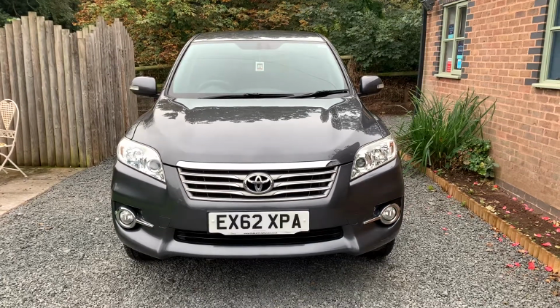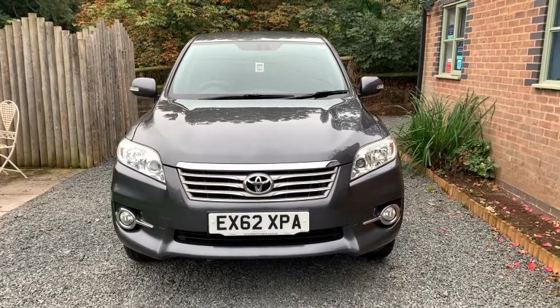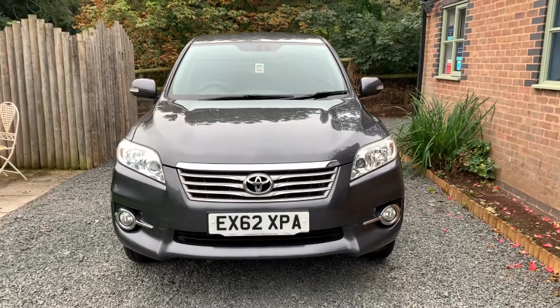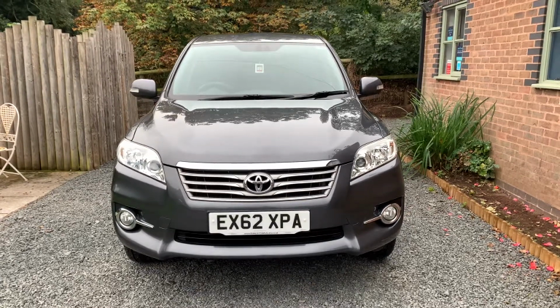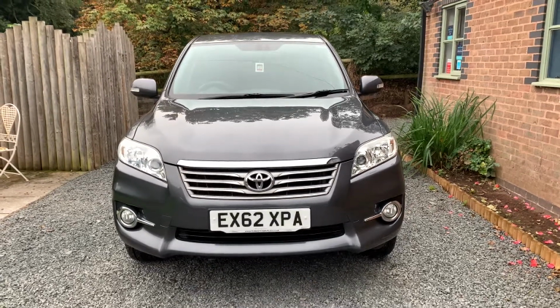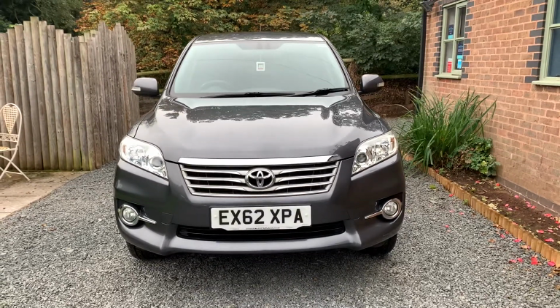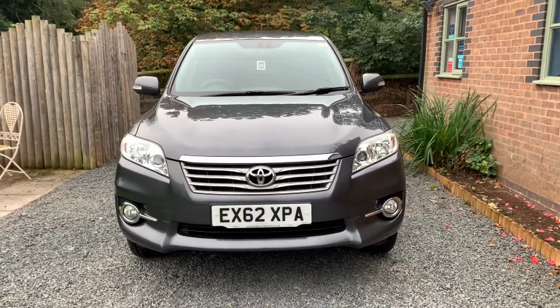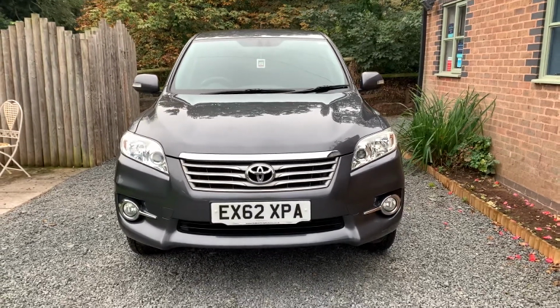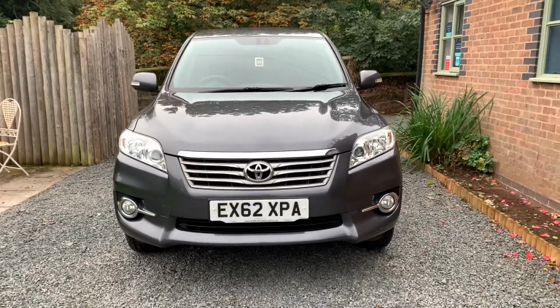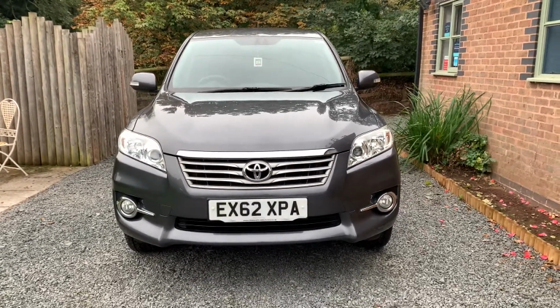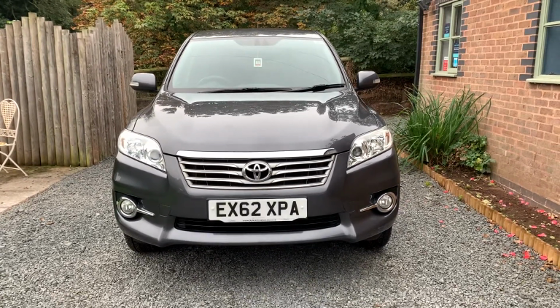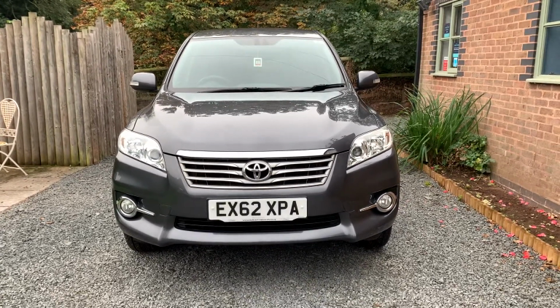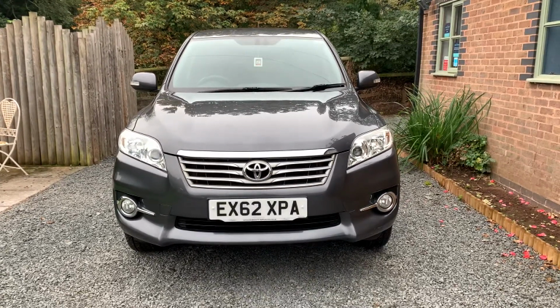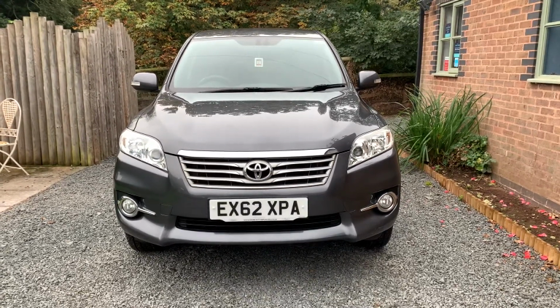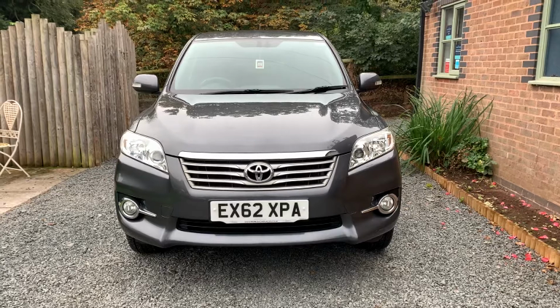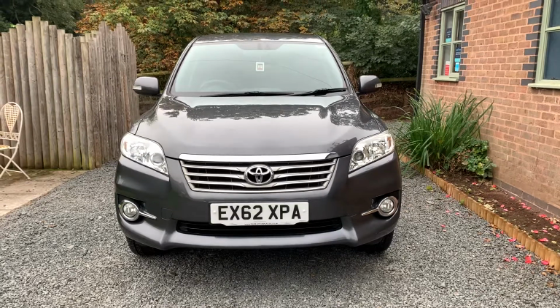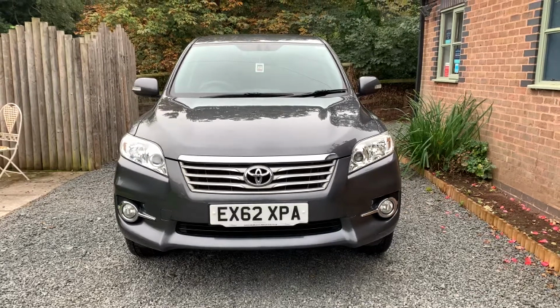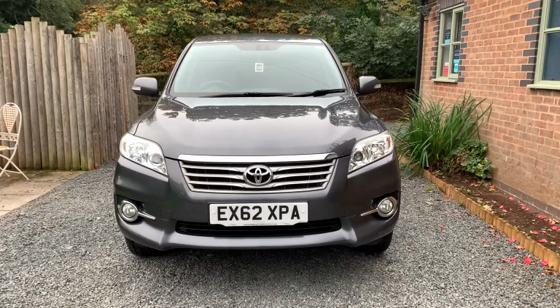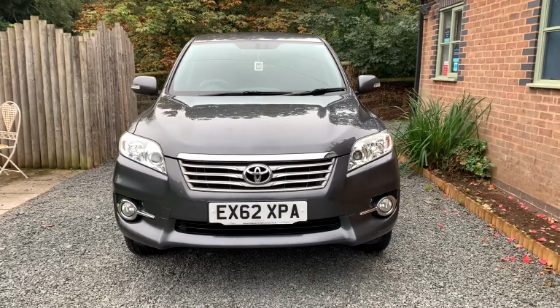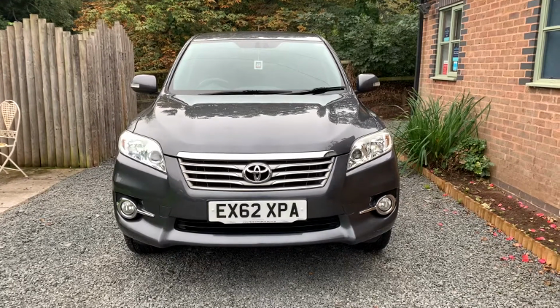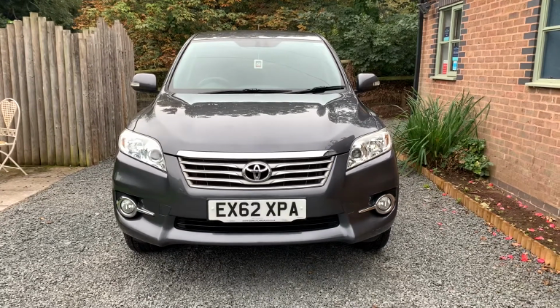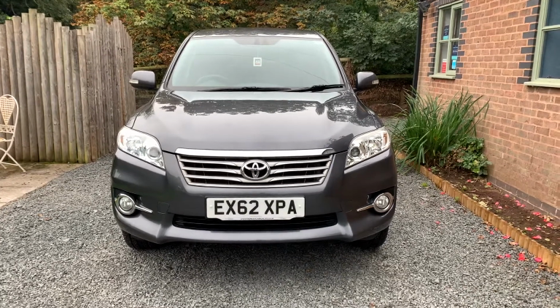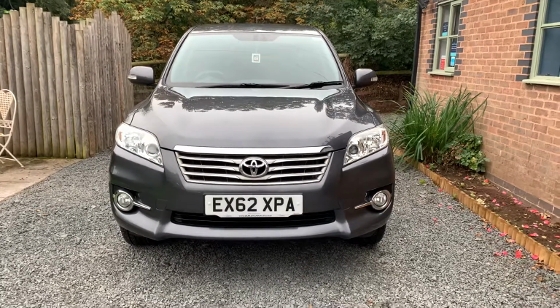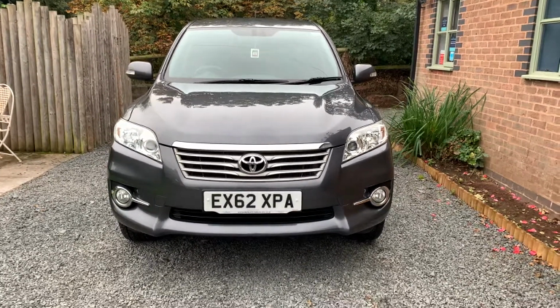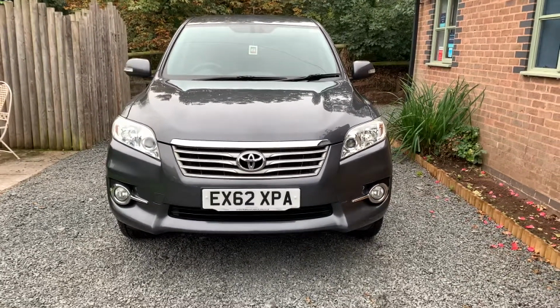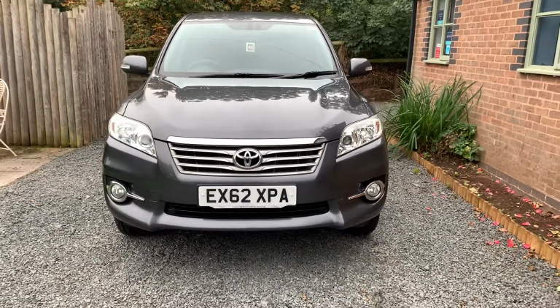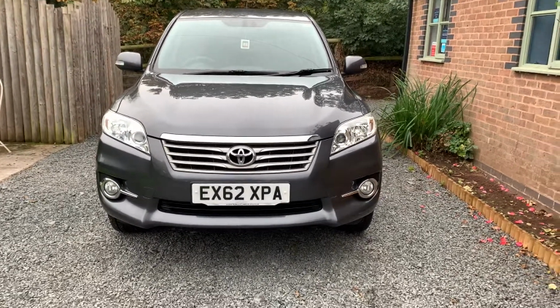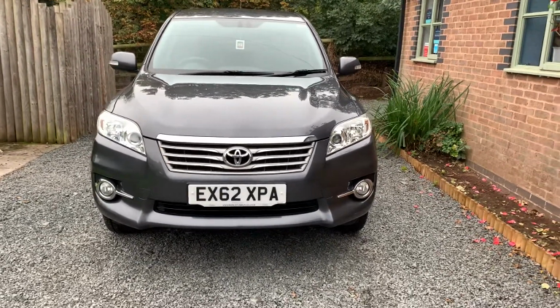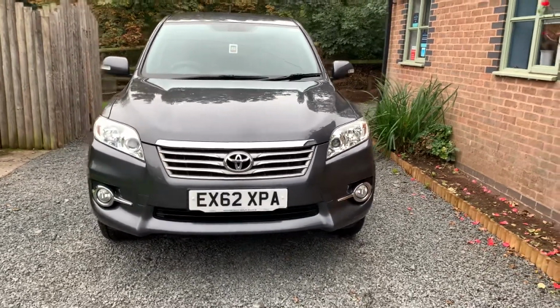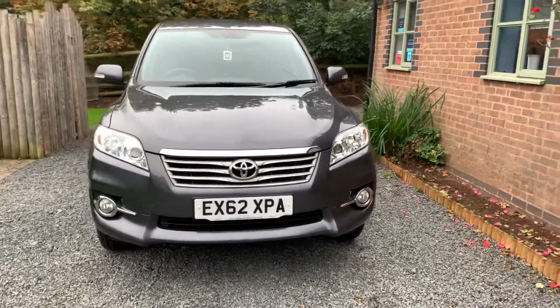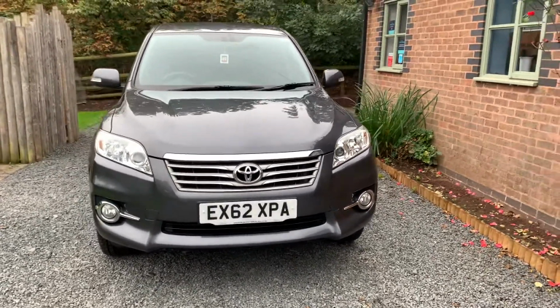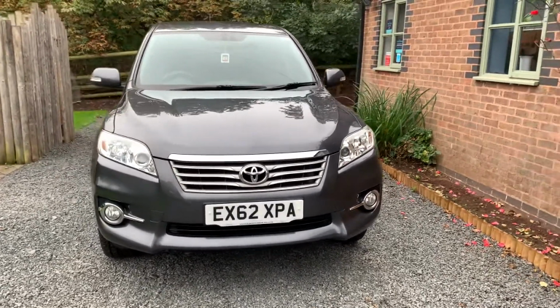Welcome to Dunley Car Sales. I'm Julian Haywood. This is our 2012 Toyota RAV4 2.2 XTR.